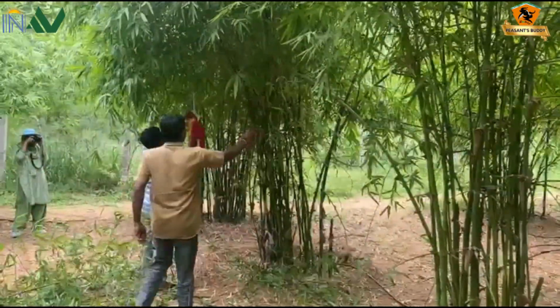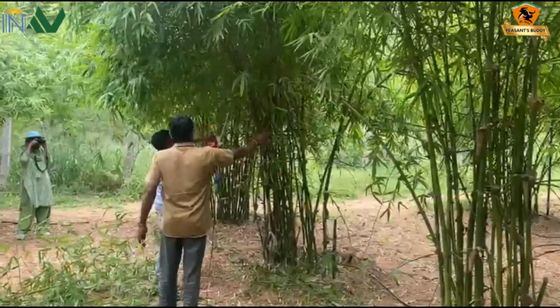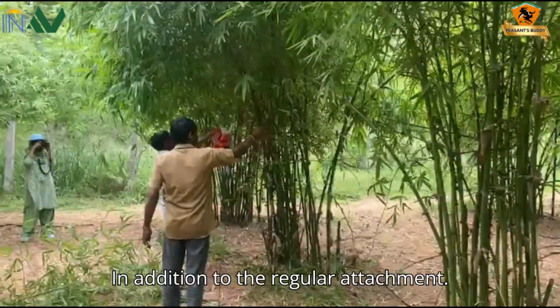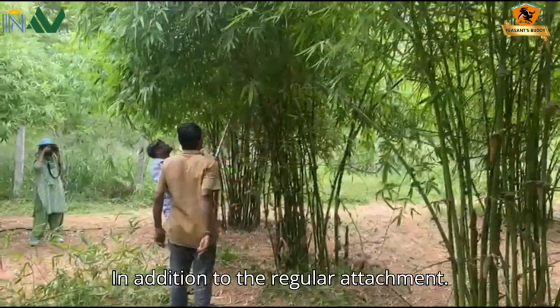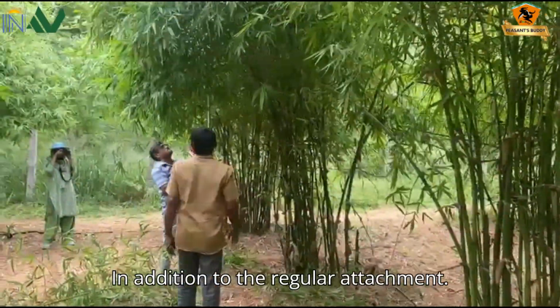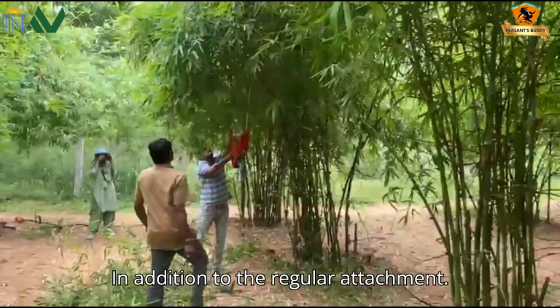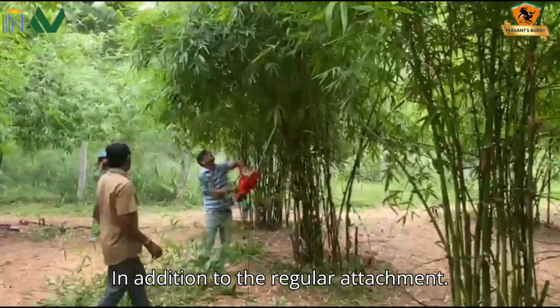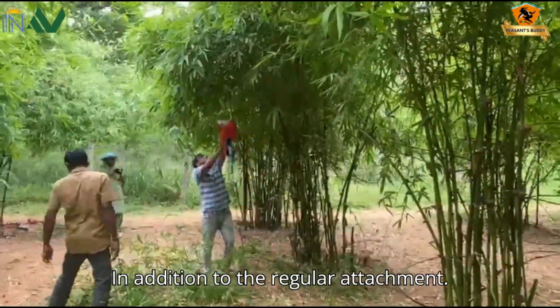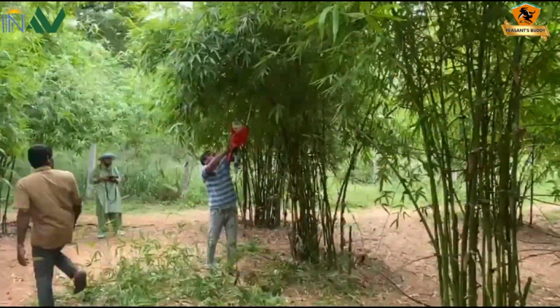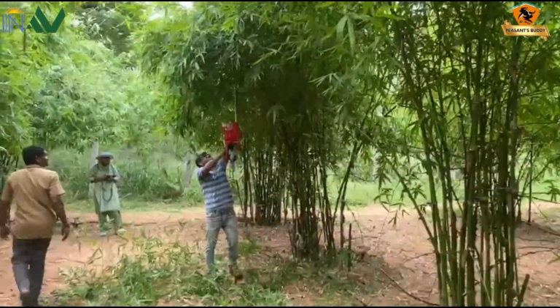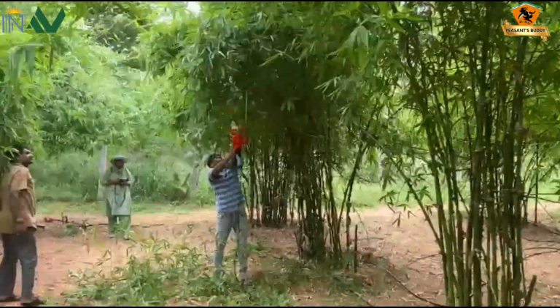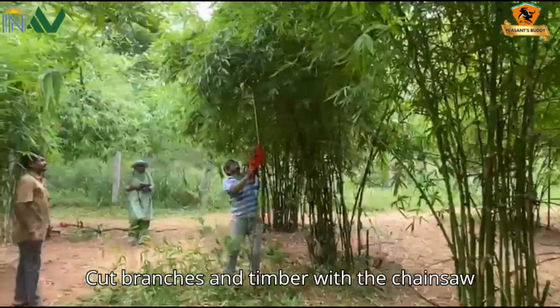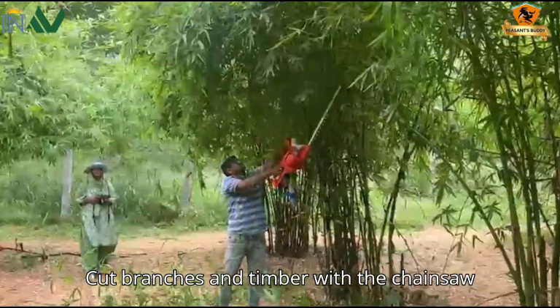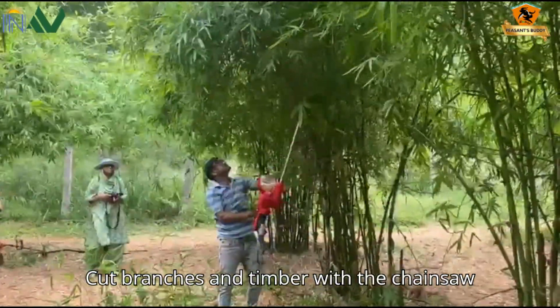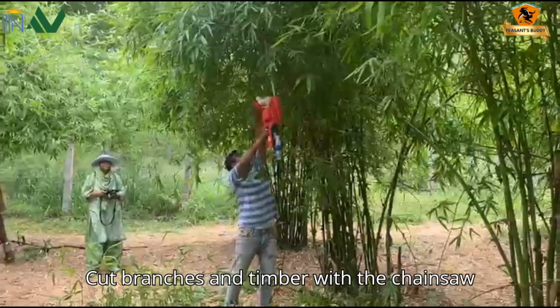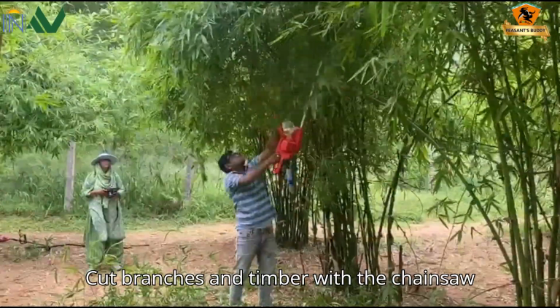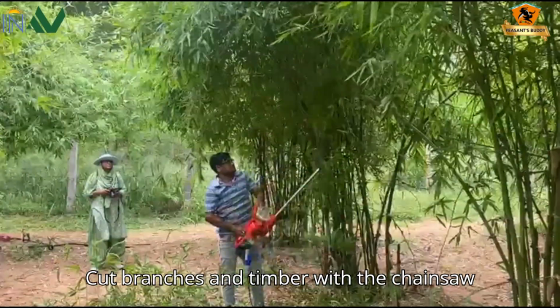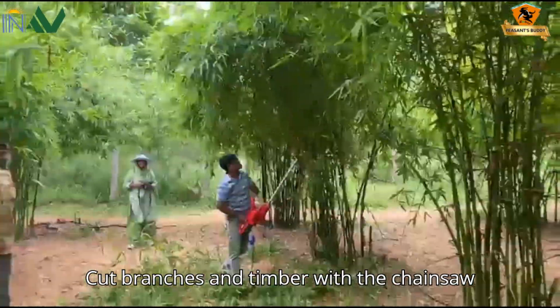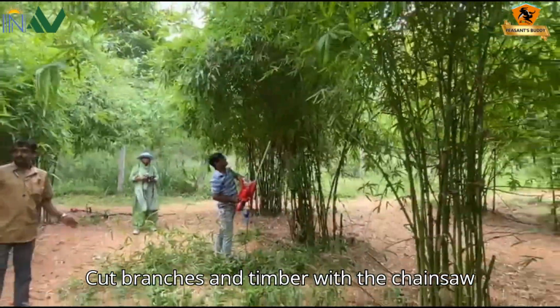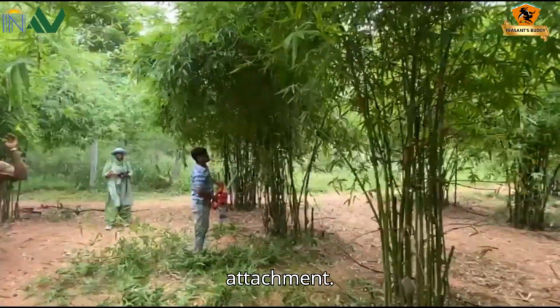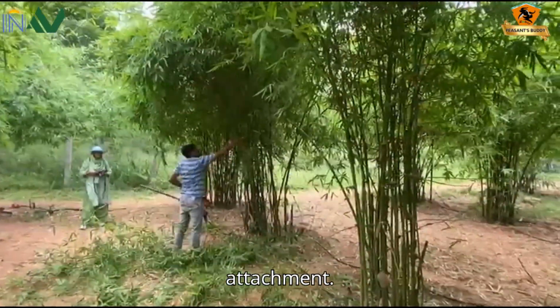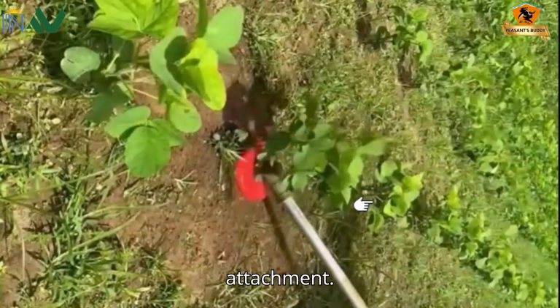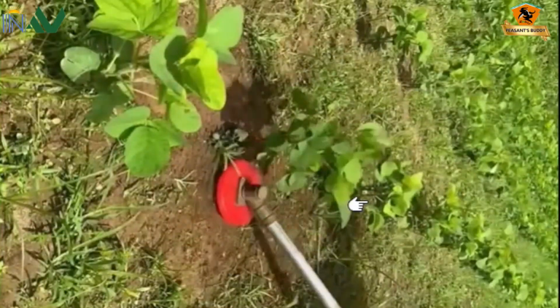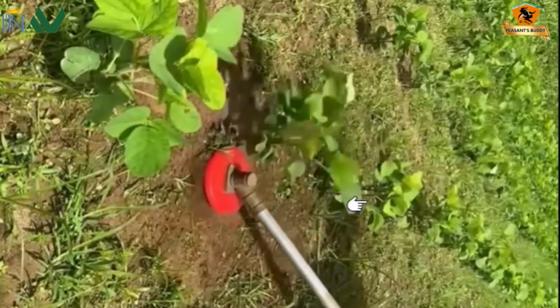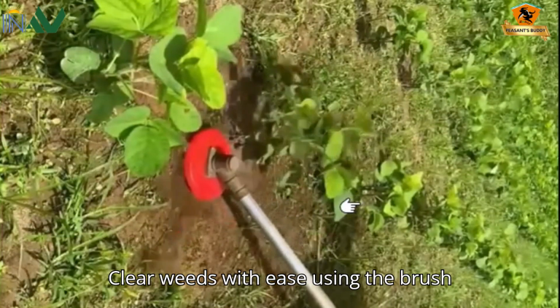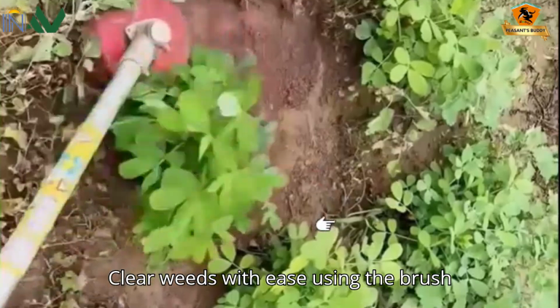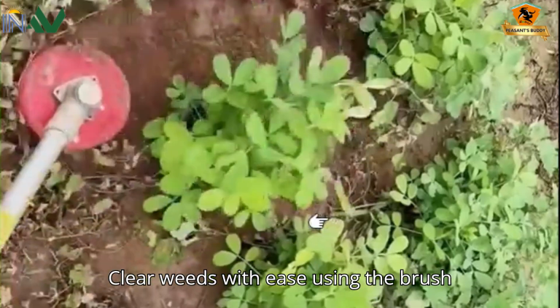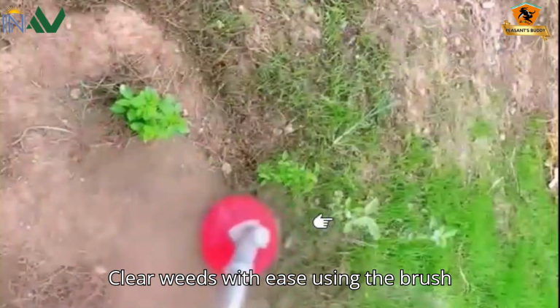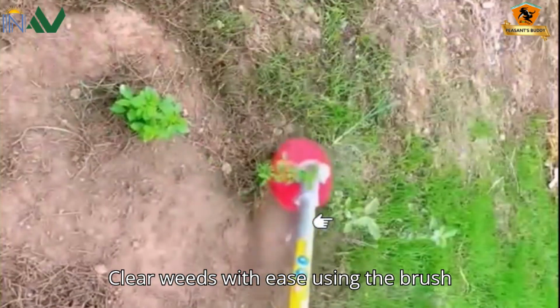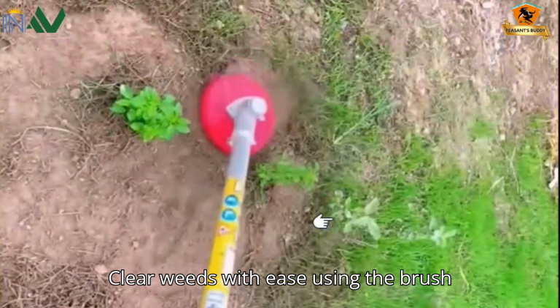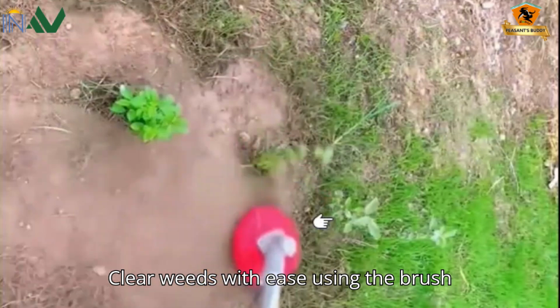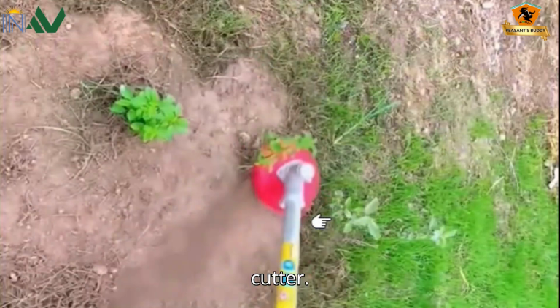In addition to the regular attachment, cut branches and timber with the chainsaw attachment. Clear weeds with ease using the brush cutter.